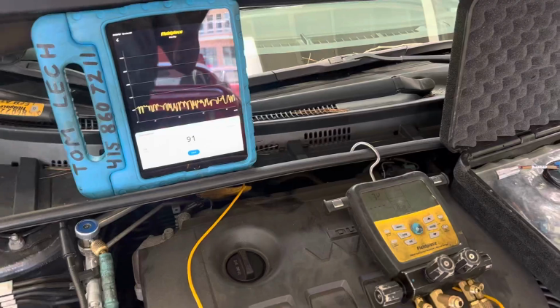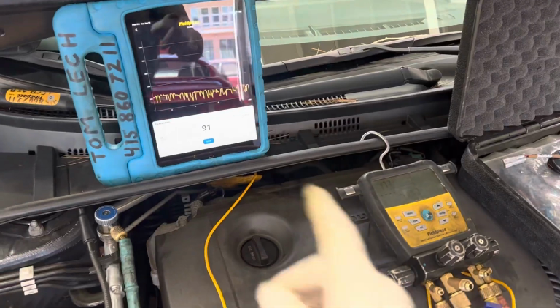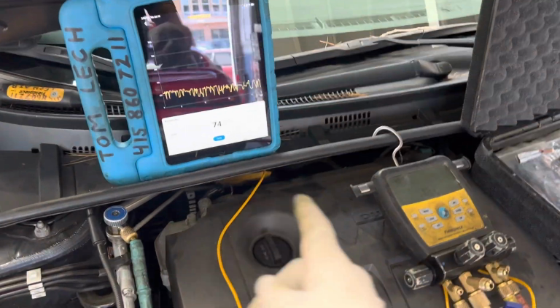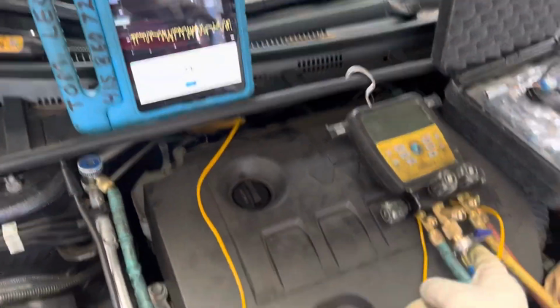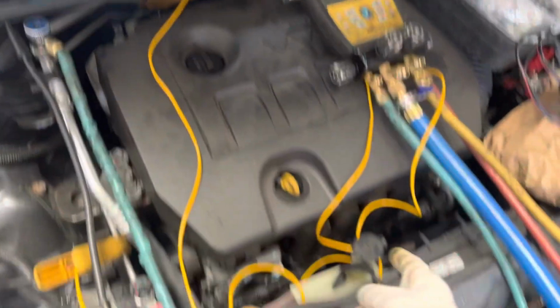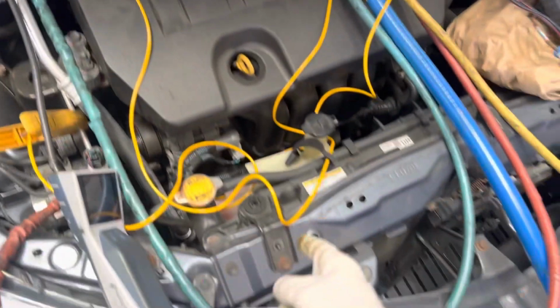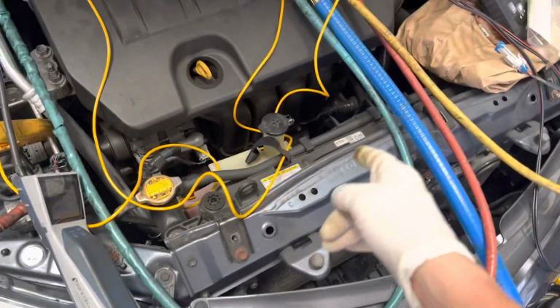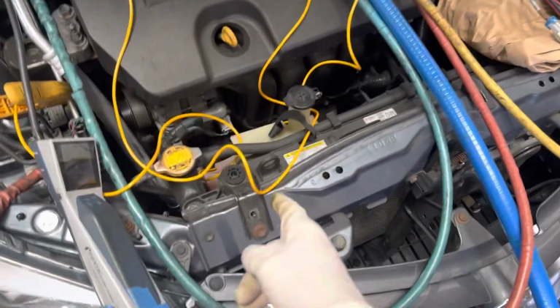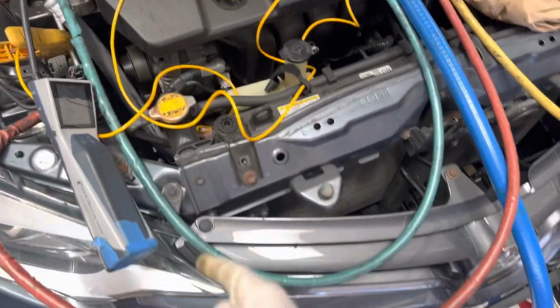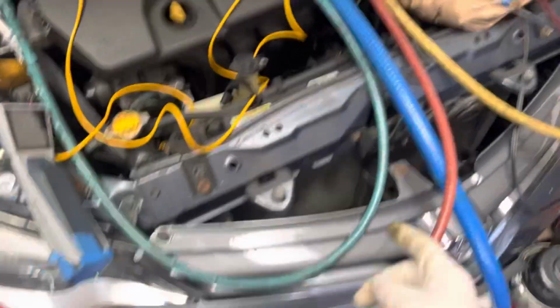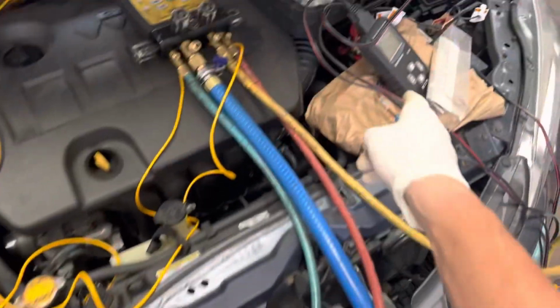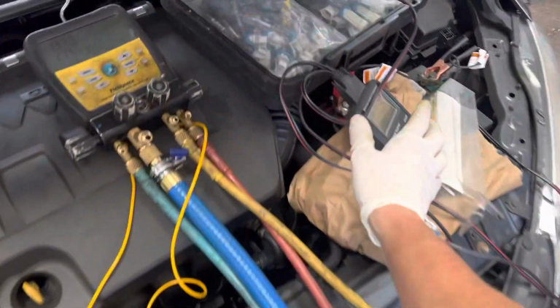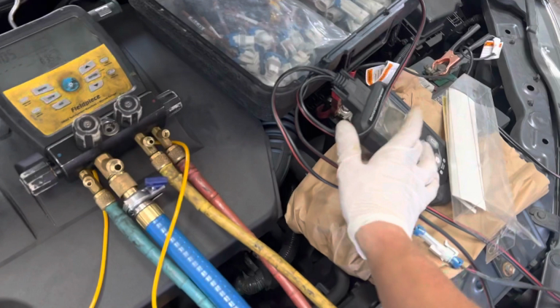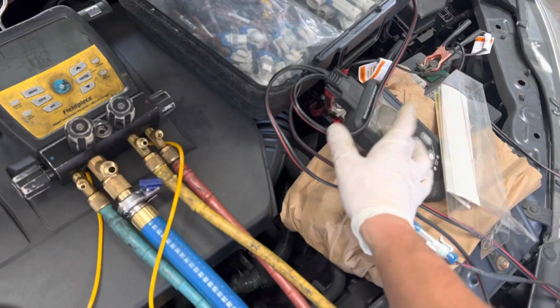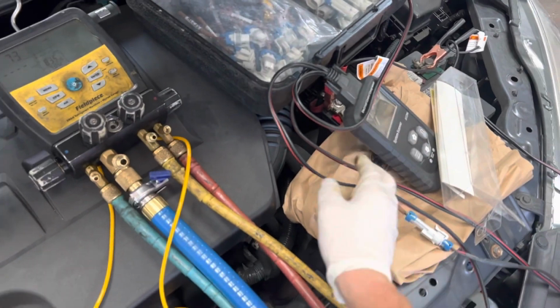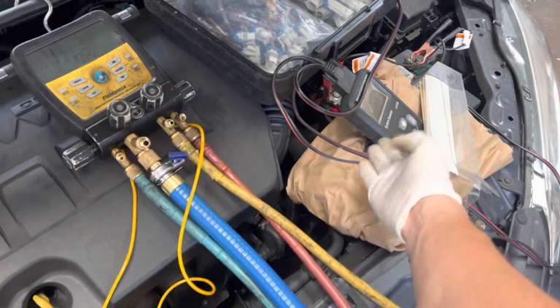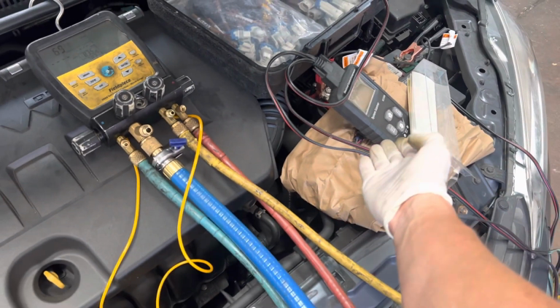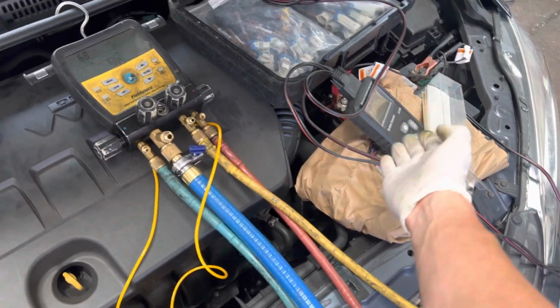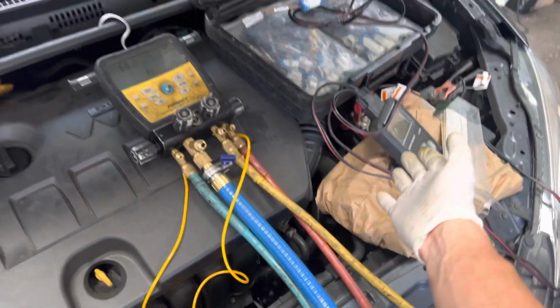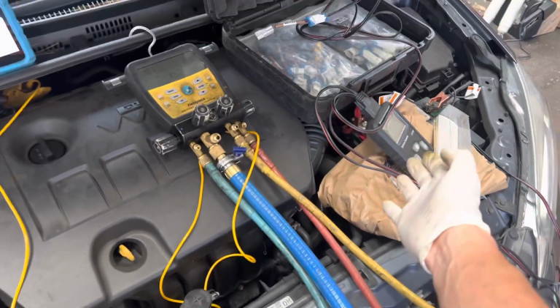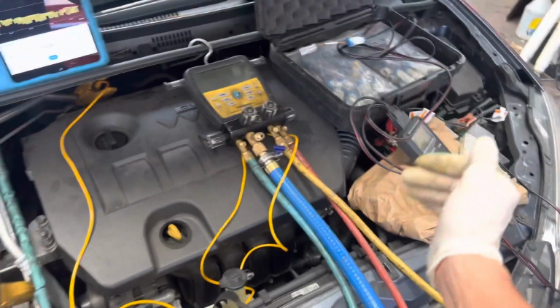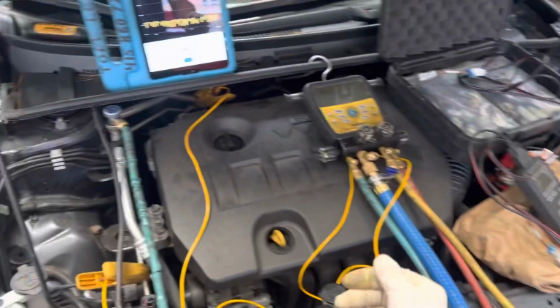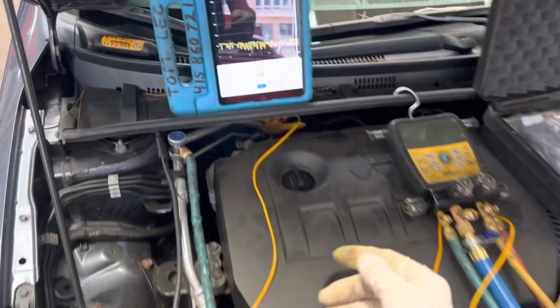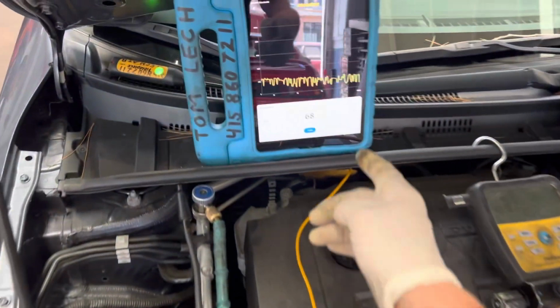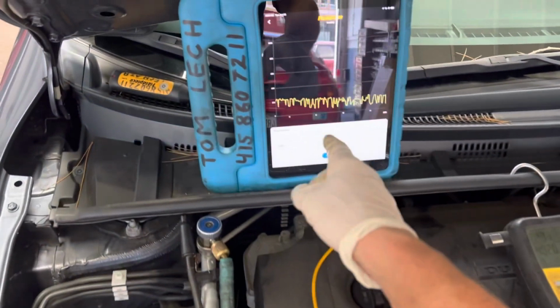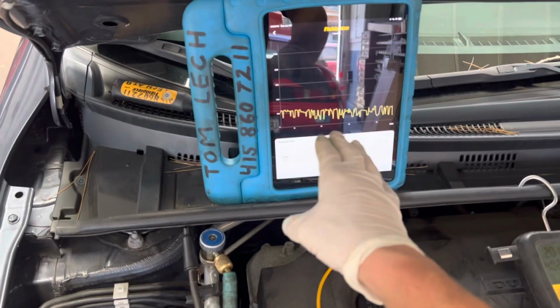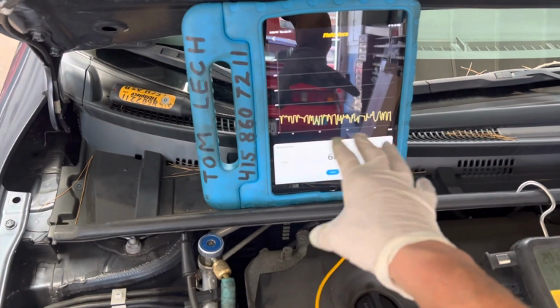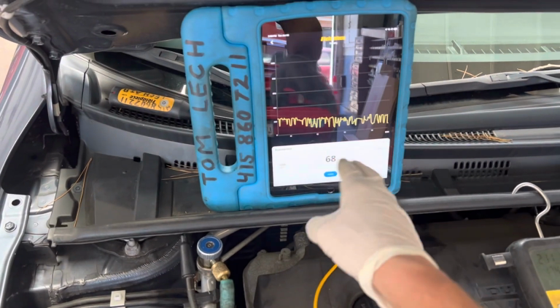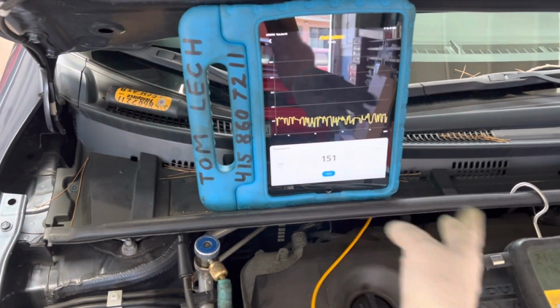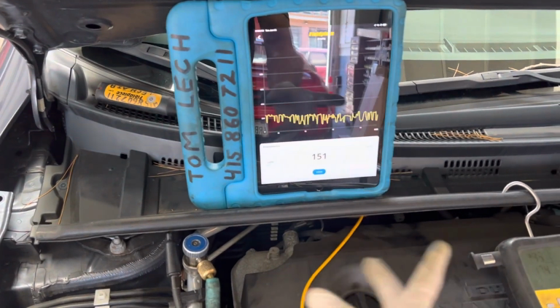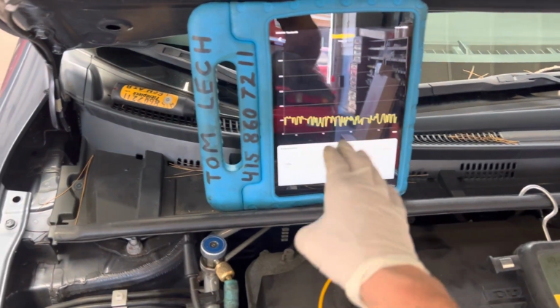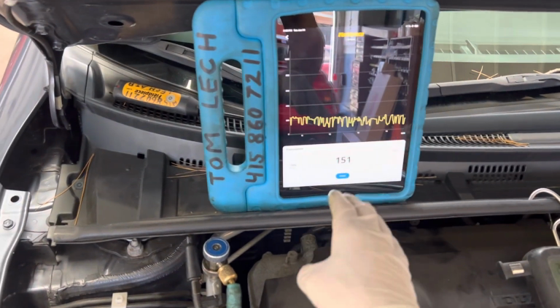Before I get back to this one with the variable displacement compressor that I'm going to be testing using the tester for variable displacement compressors, I wanted to show you something about using the micron gauge and microns.